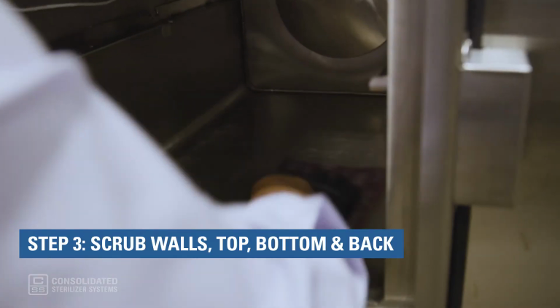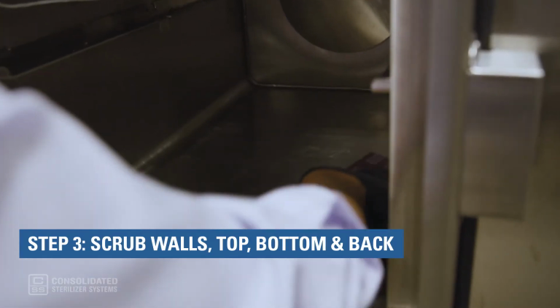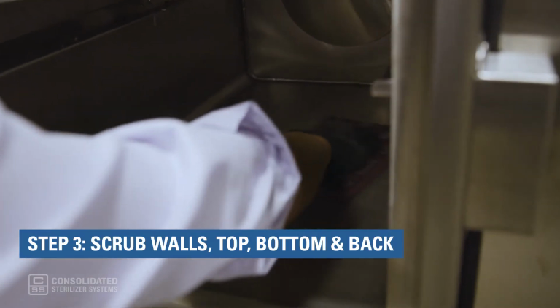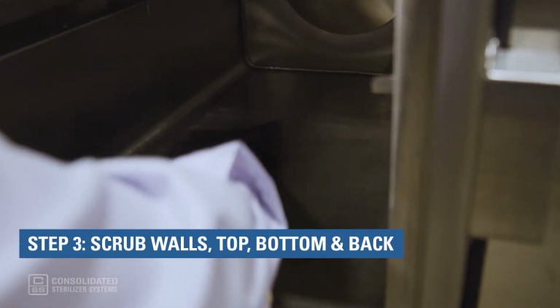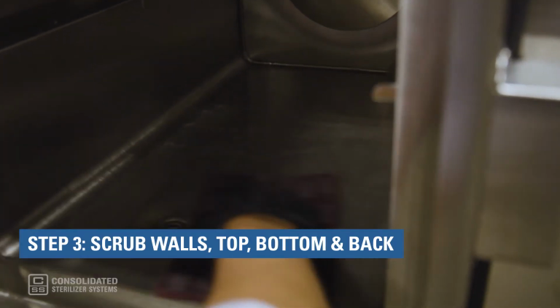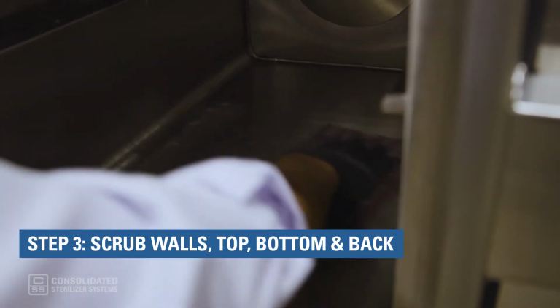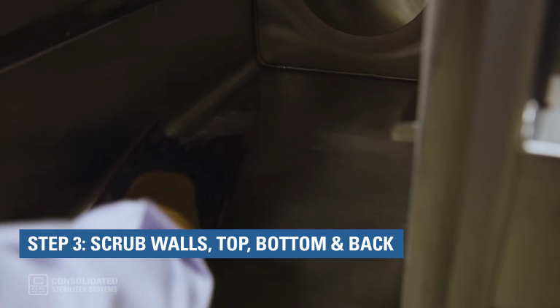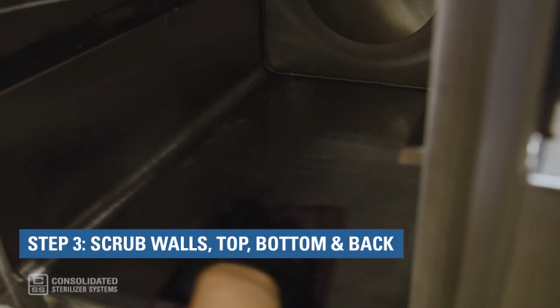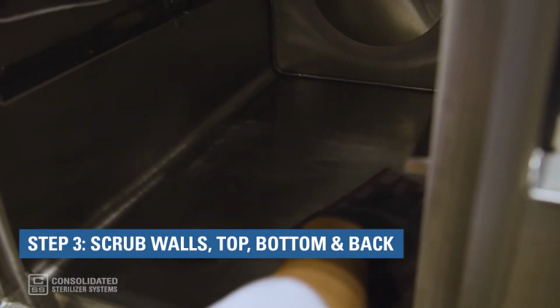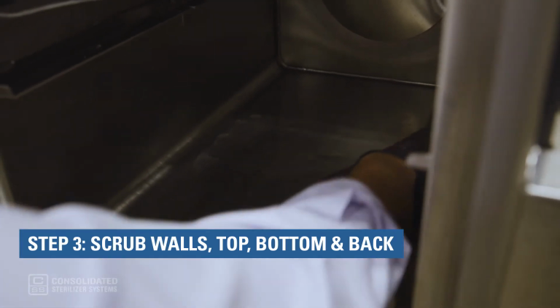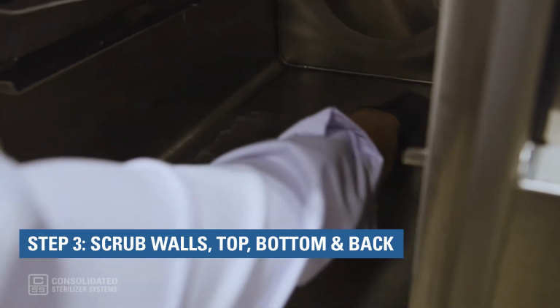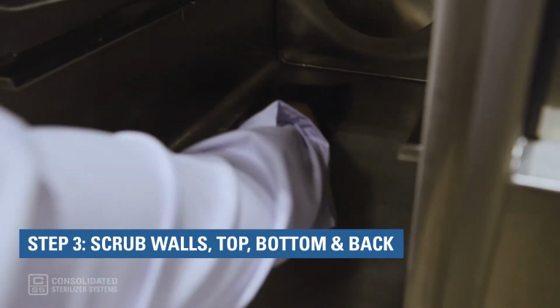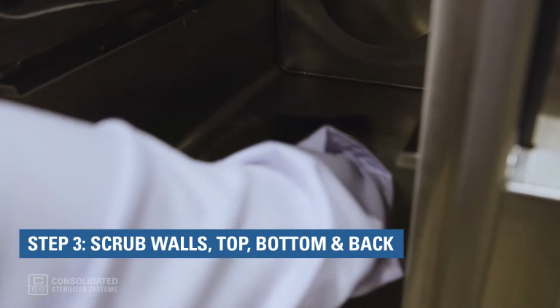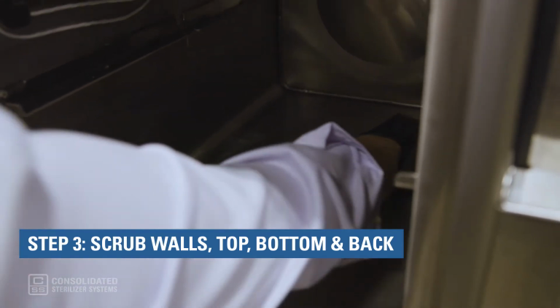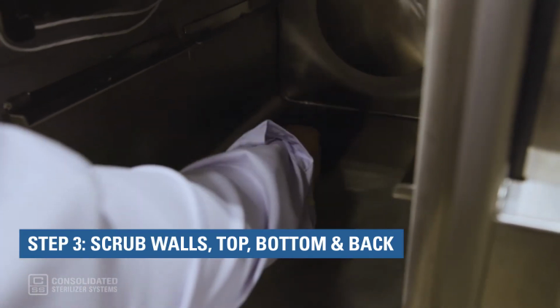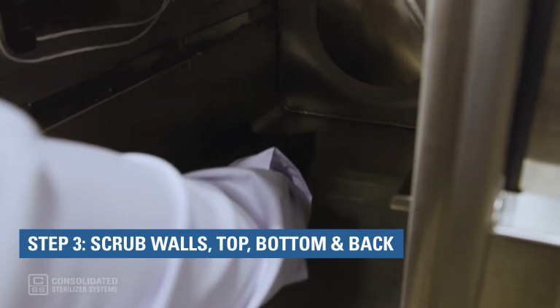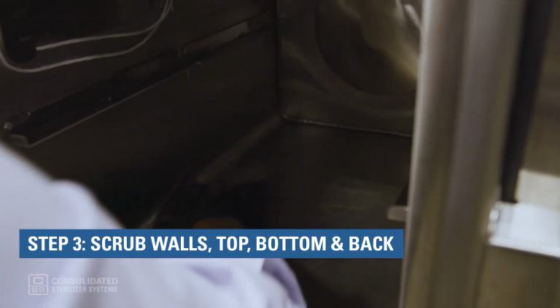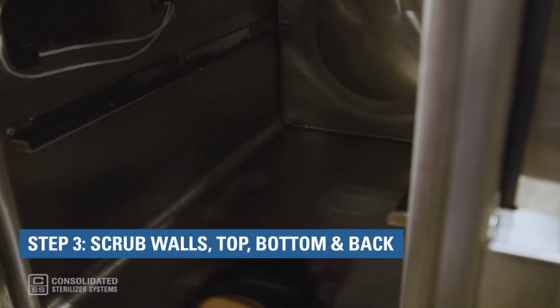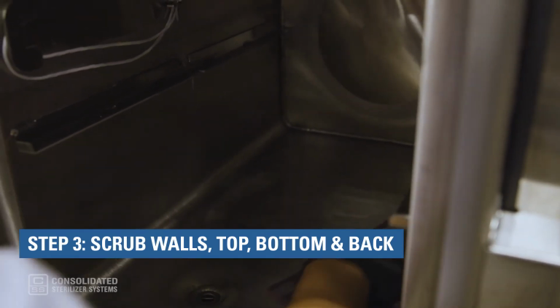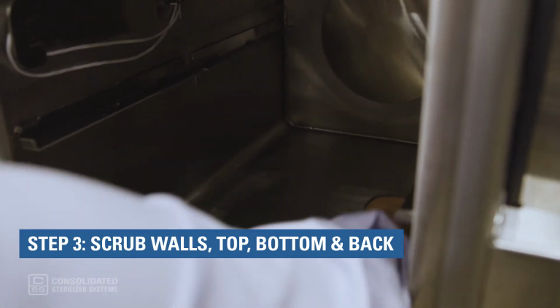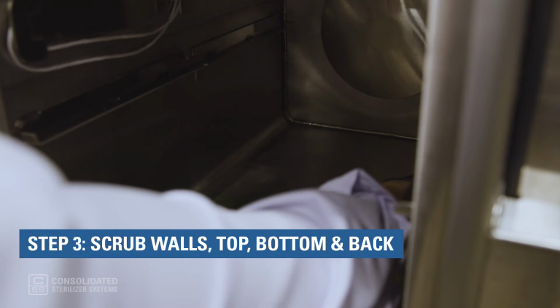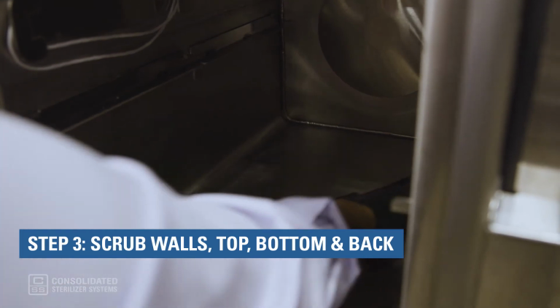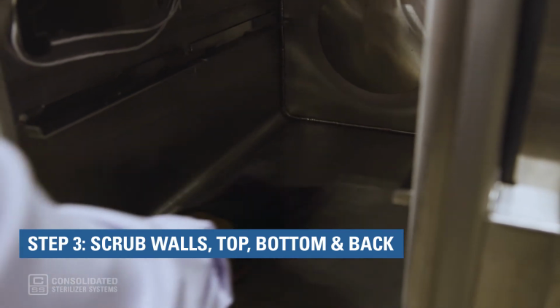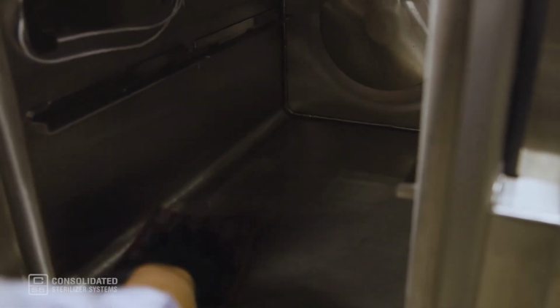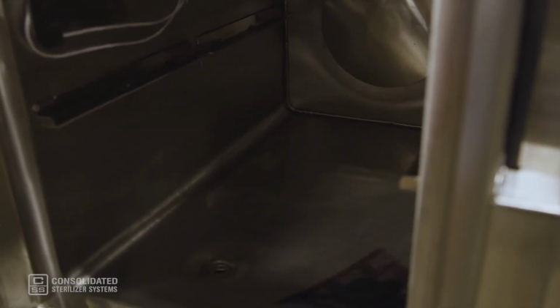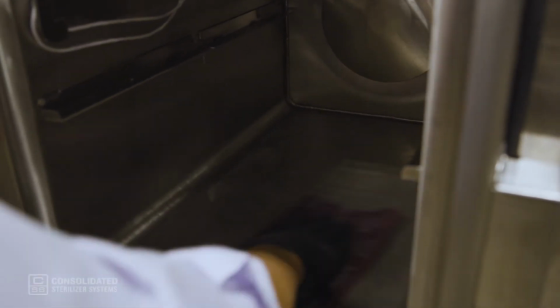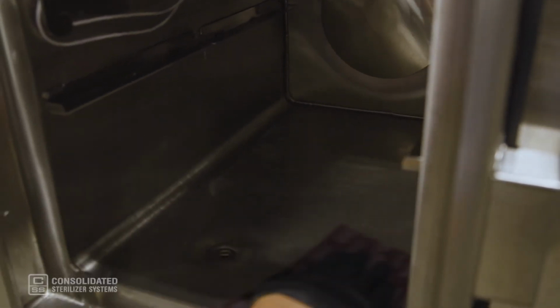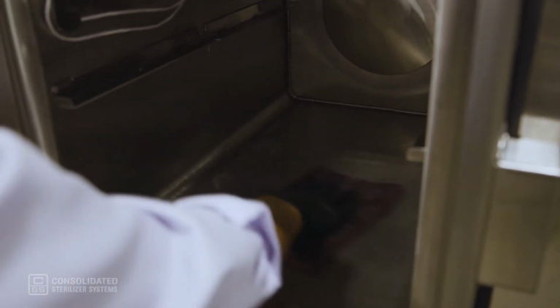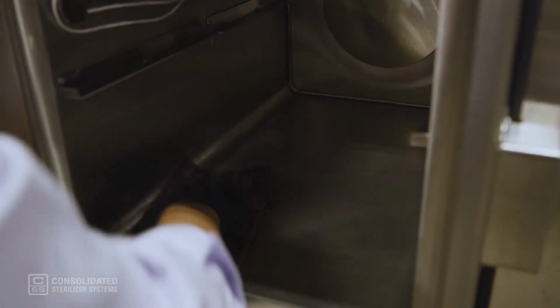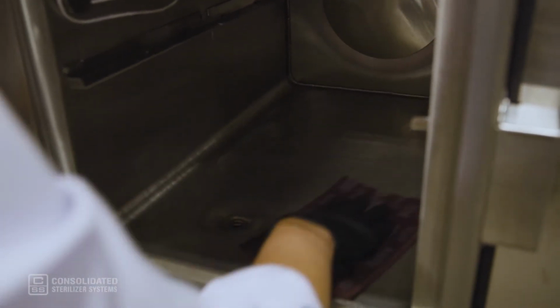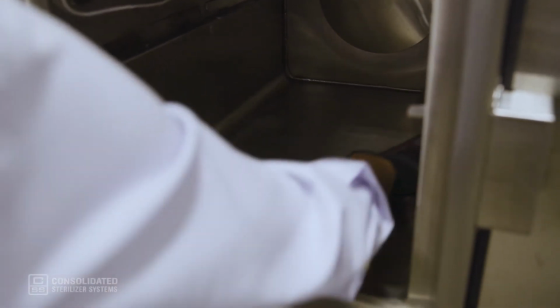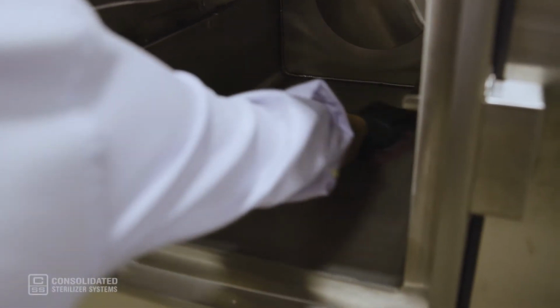Step 3: Use a back and forth scrubbing motion, and be sure to get the walls of the chamber, top, bottom, and back. To reach the back, you may need to mount the cleaning pad on a makeshift pole or extender.